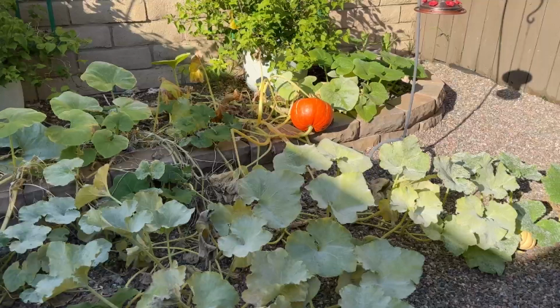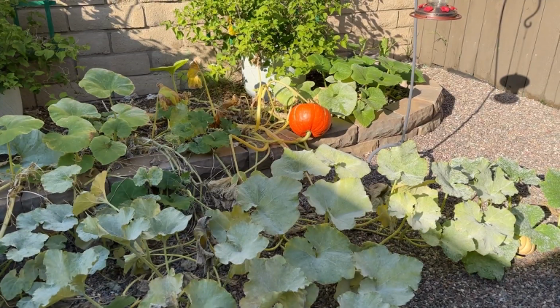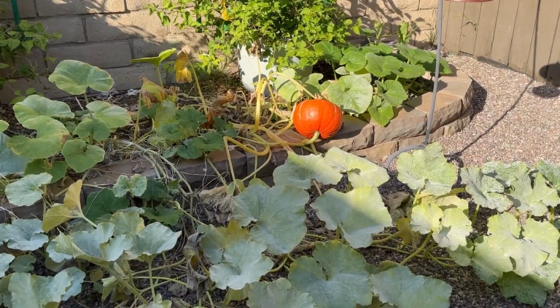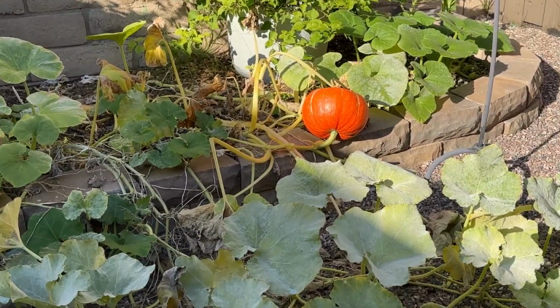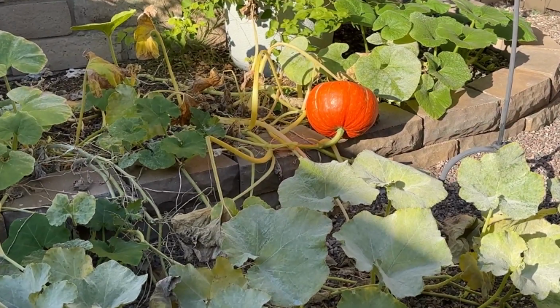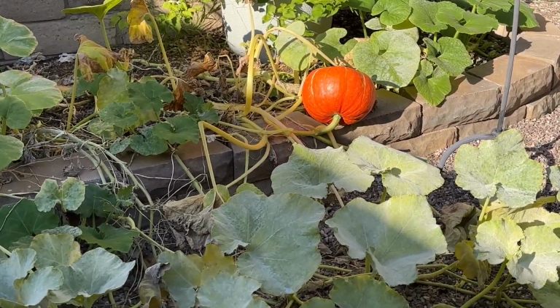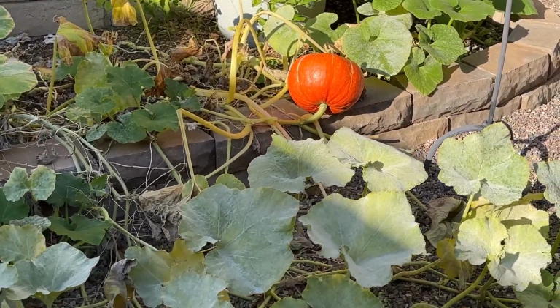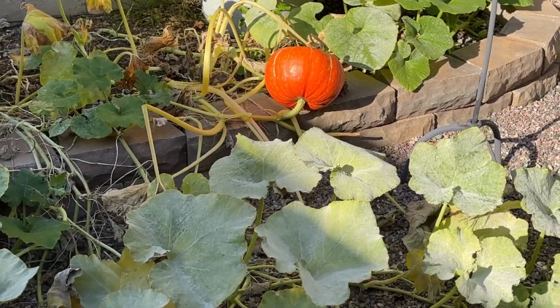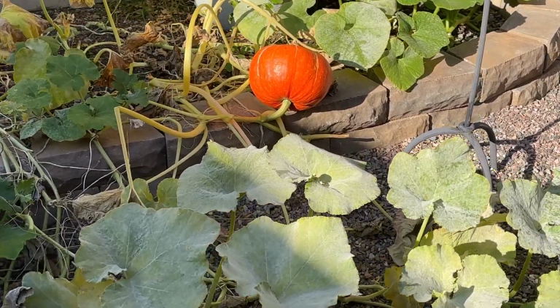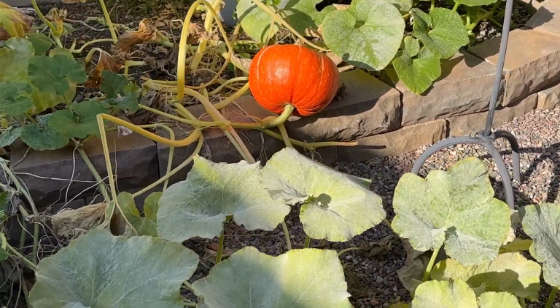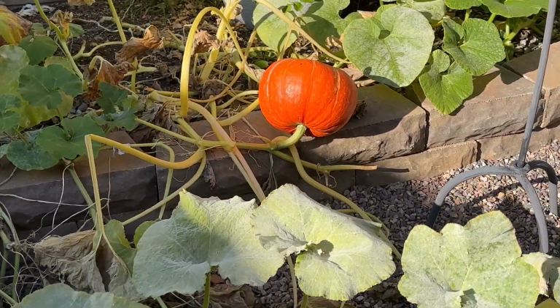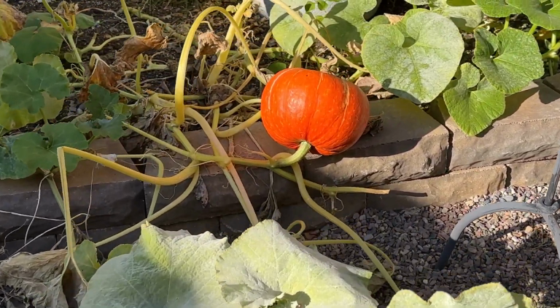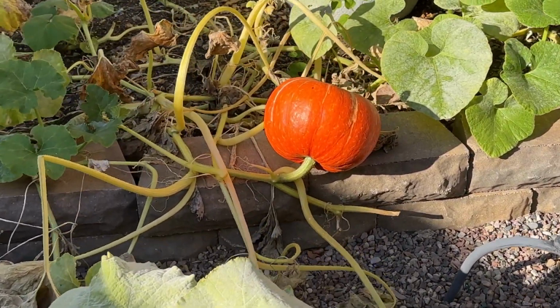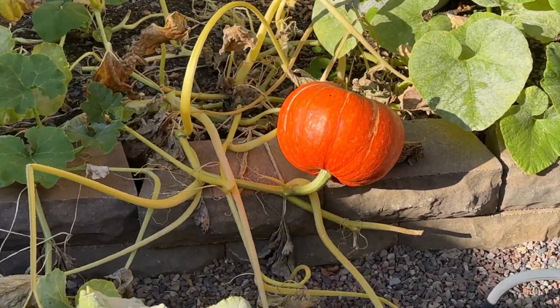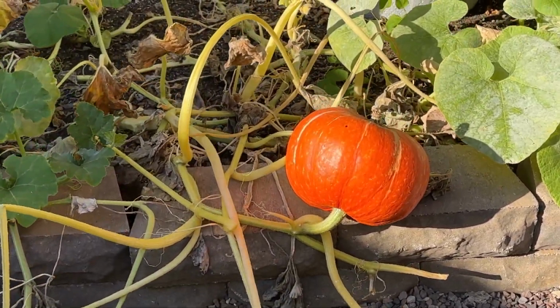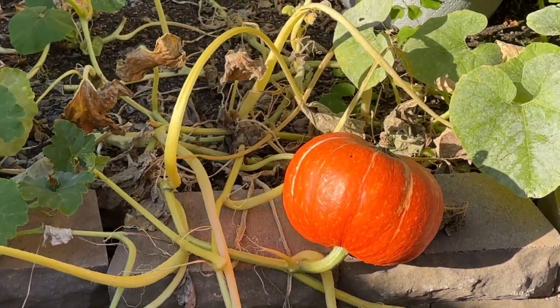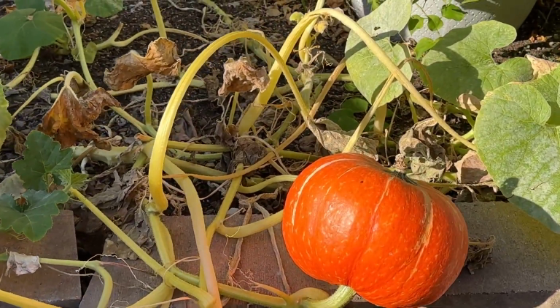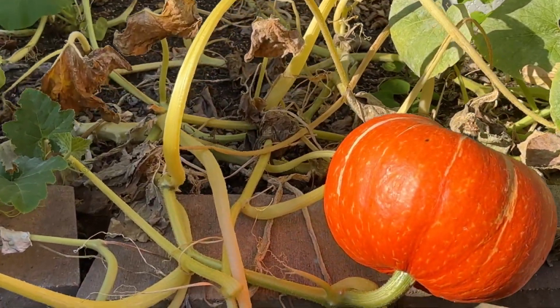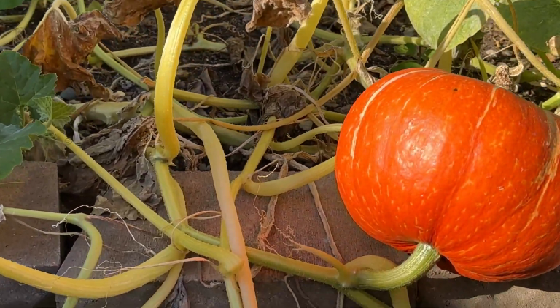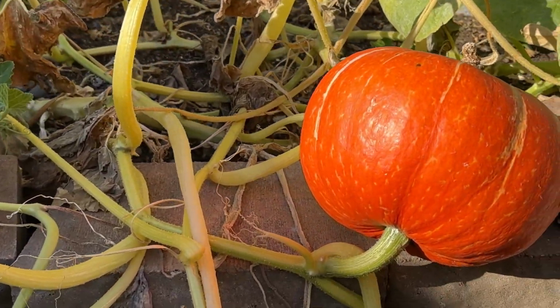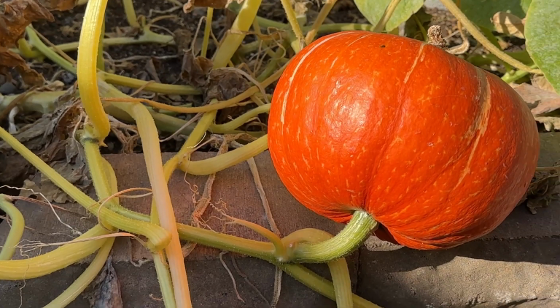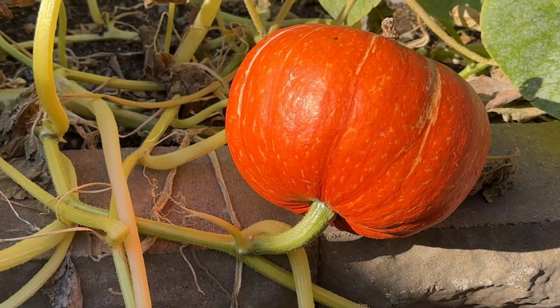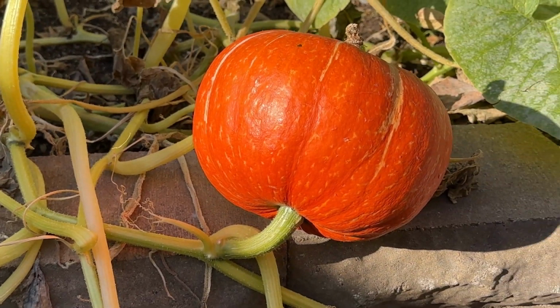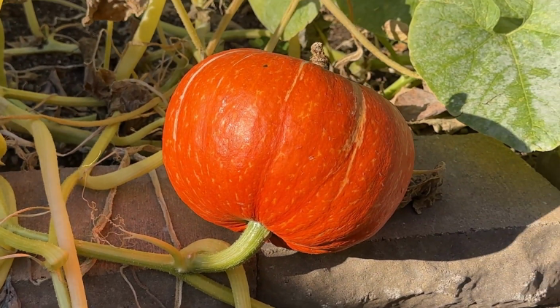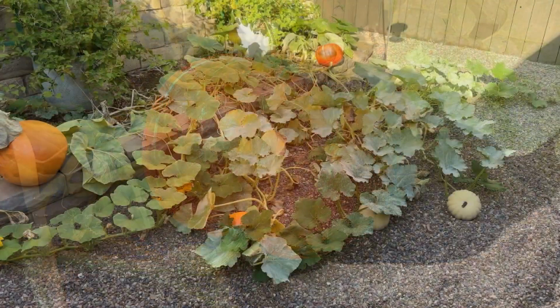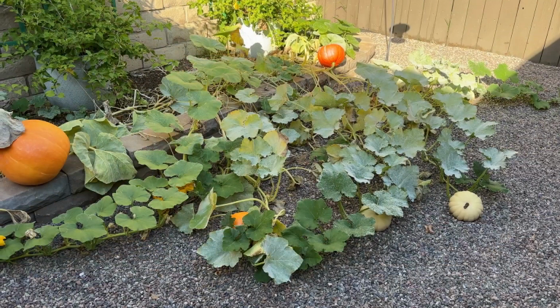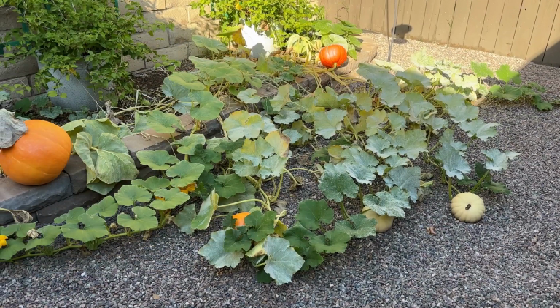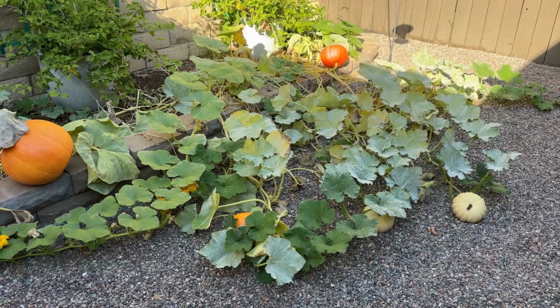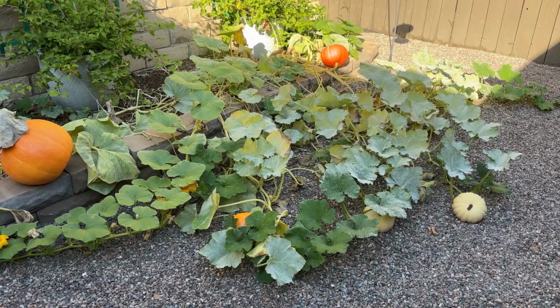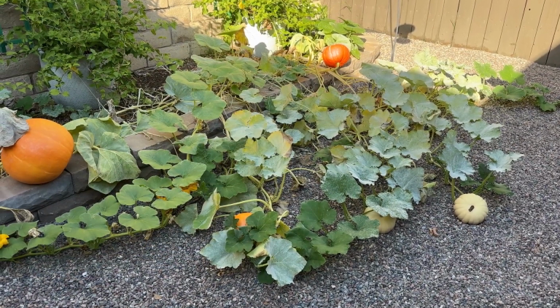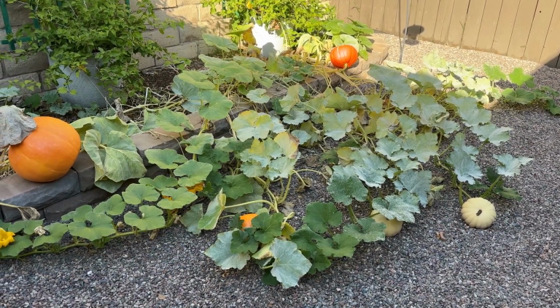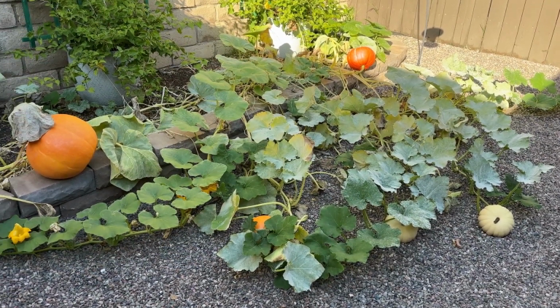Look at this one — this one is my favorite. It's just still sitting there; I thought it was gonna fall off but it's not, it's very content. By next week we plan to harvest them and clean everything out, and we'll see what we plant next.